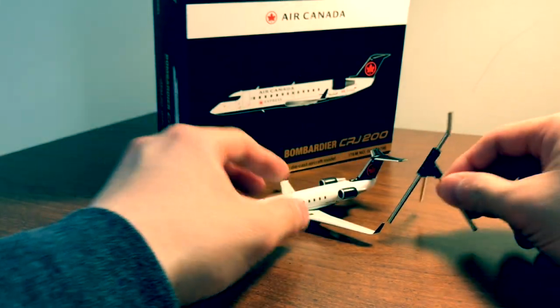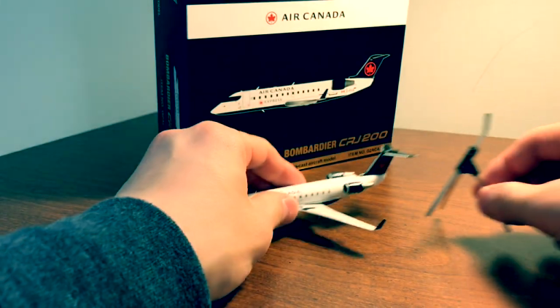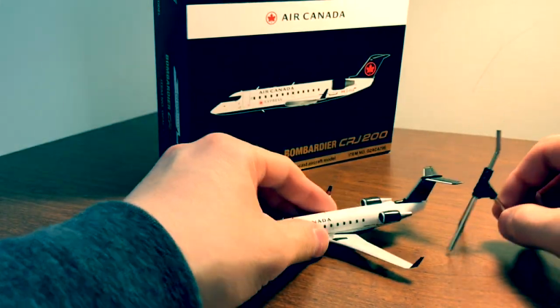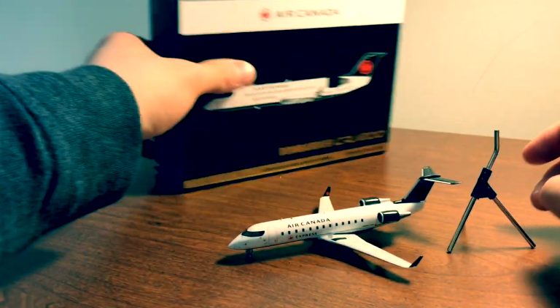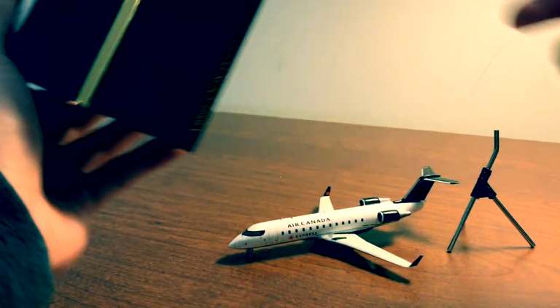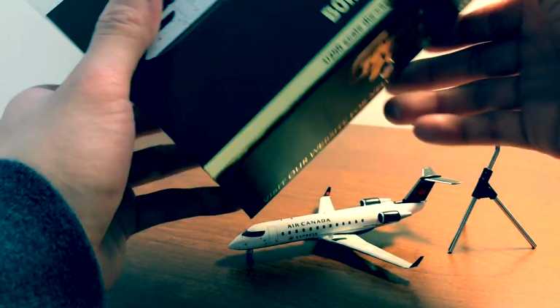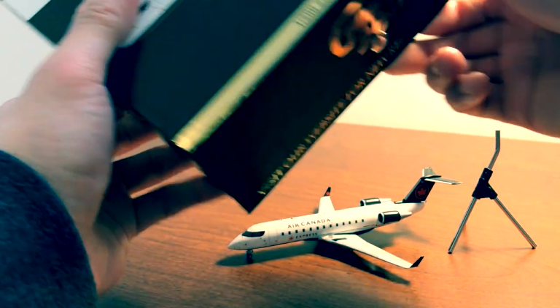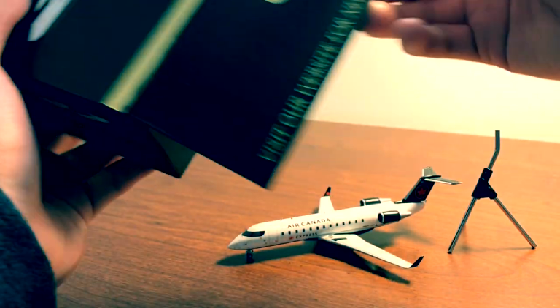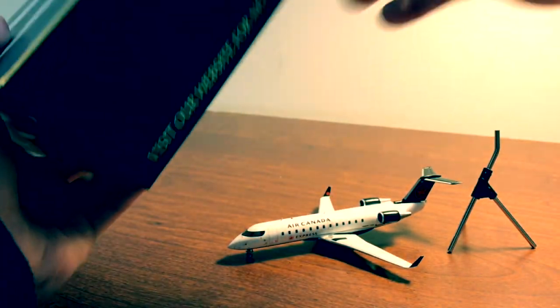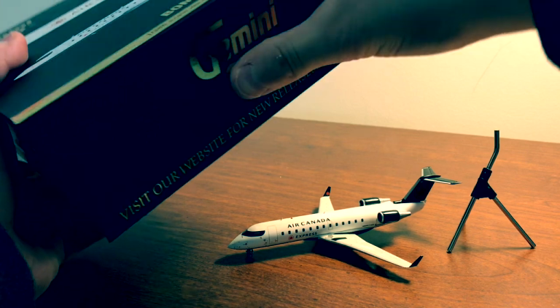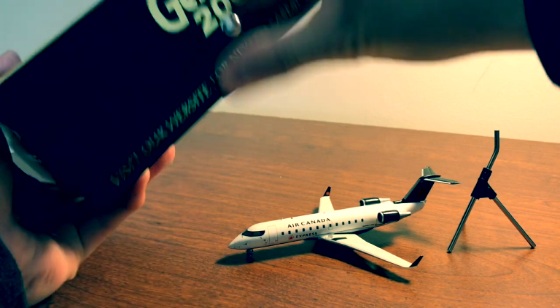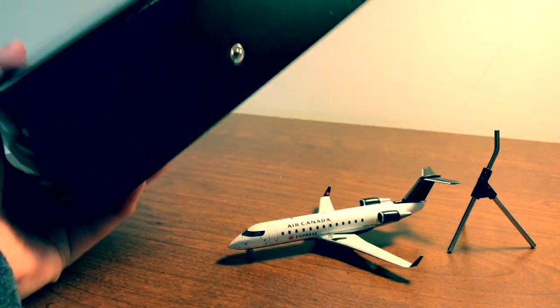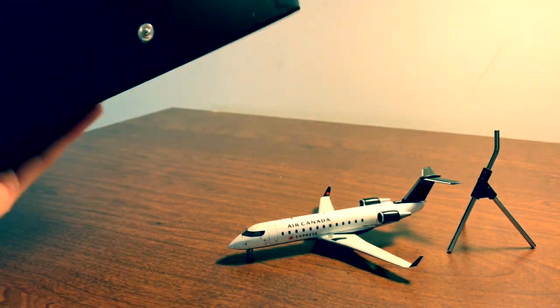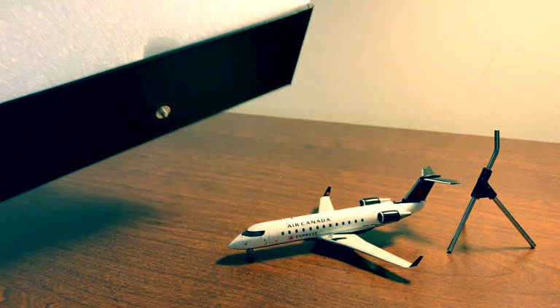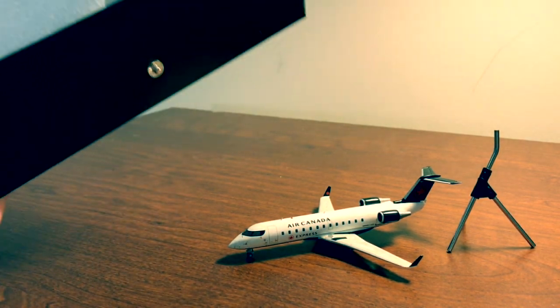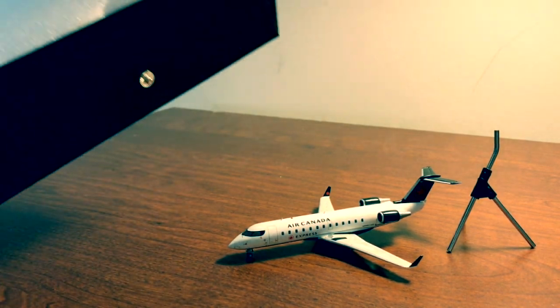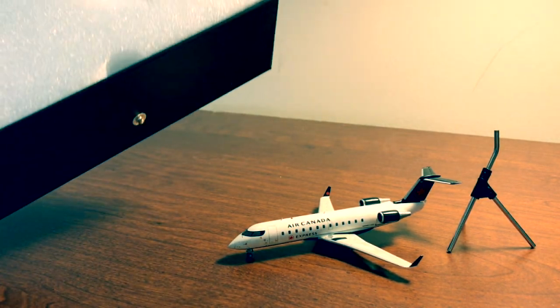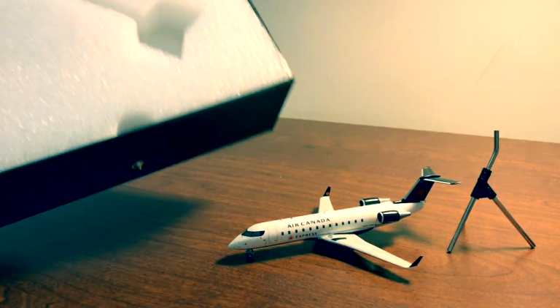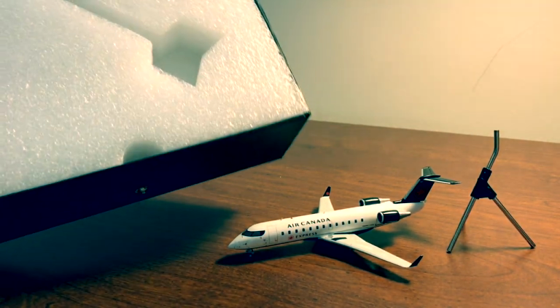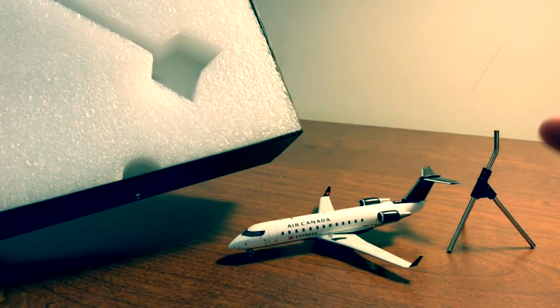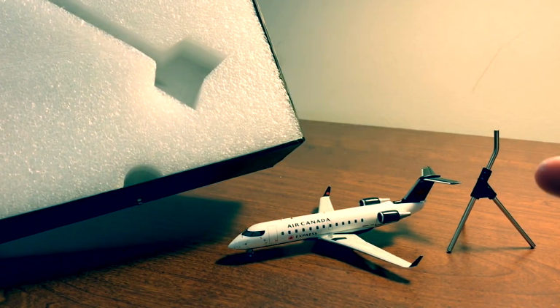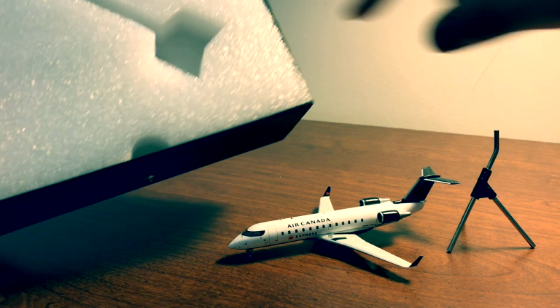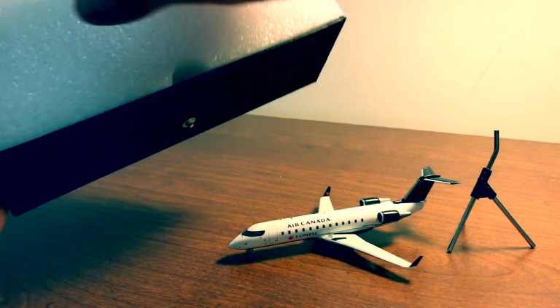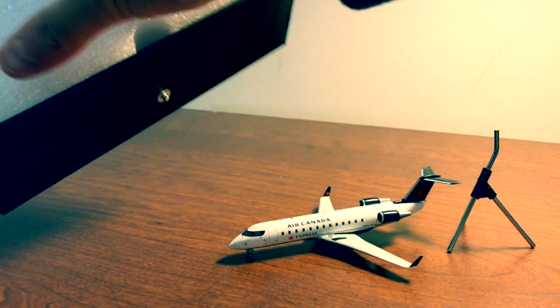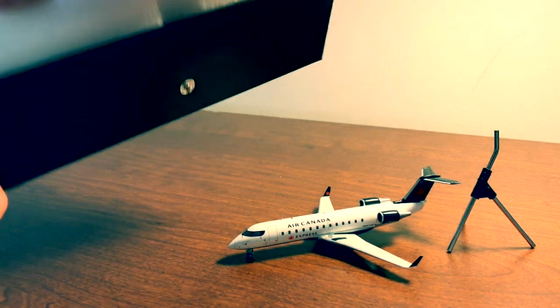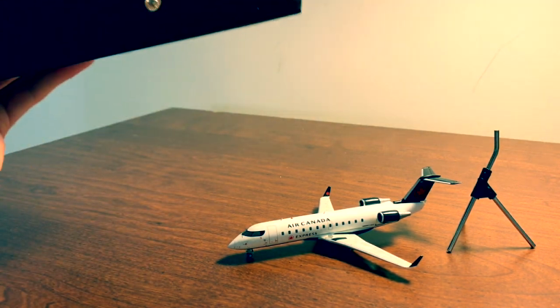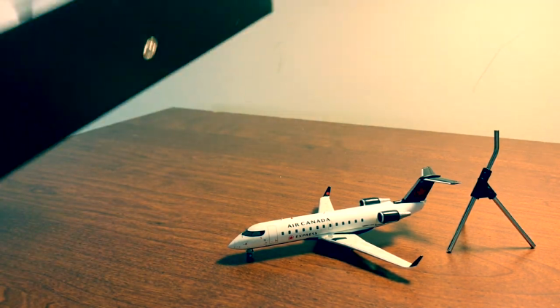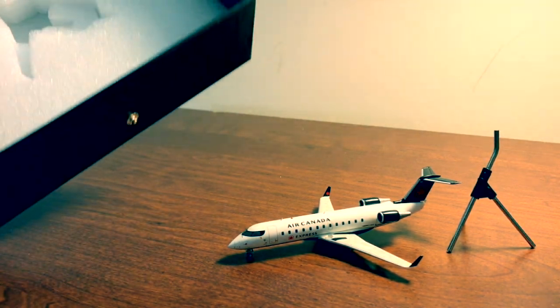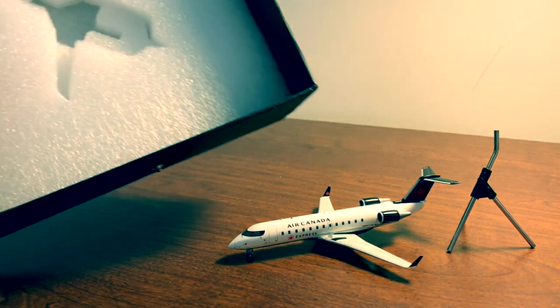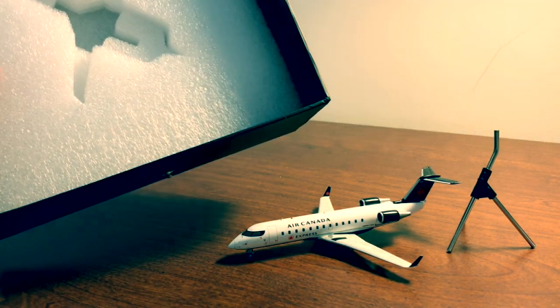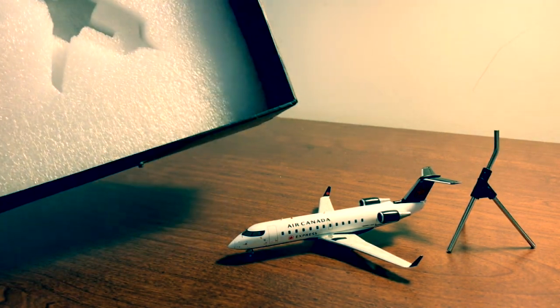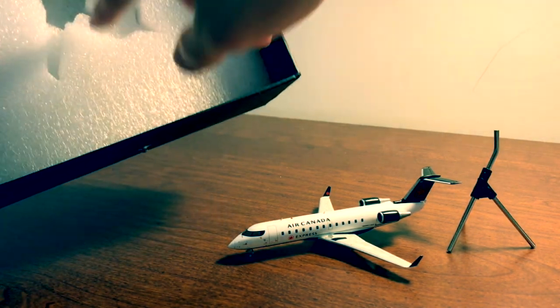The packaging is really nice. You've got a button you can close it with, and inside there's the classic styrofoam which the aircraft came in.